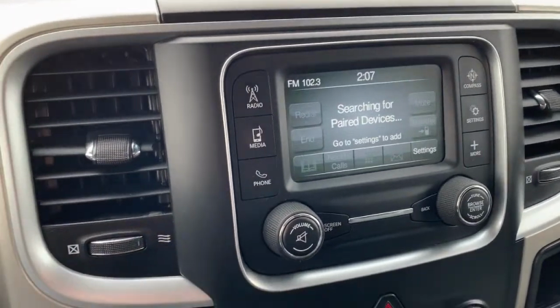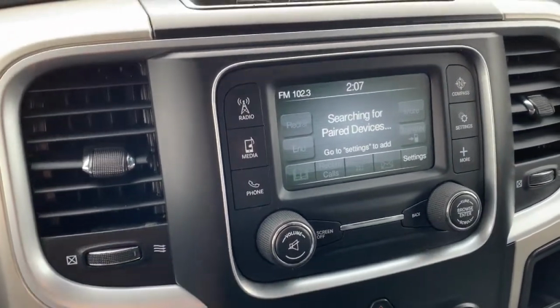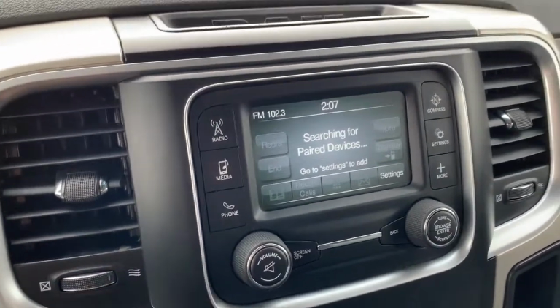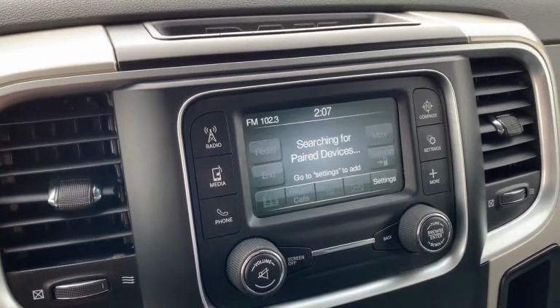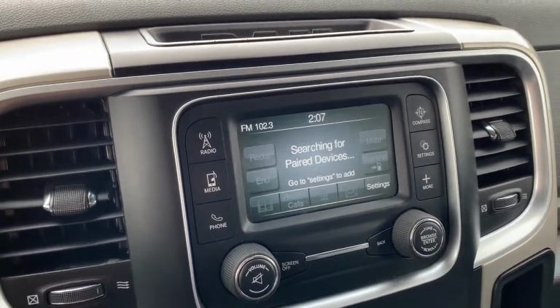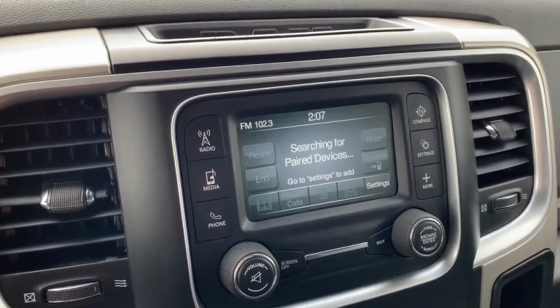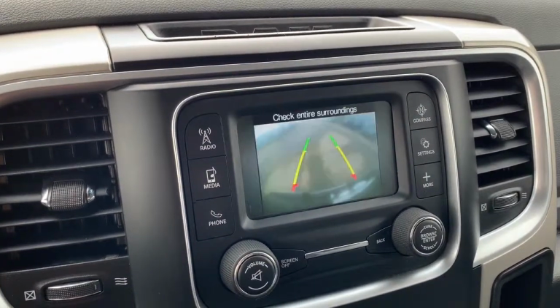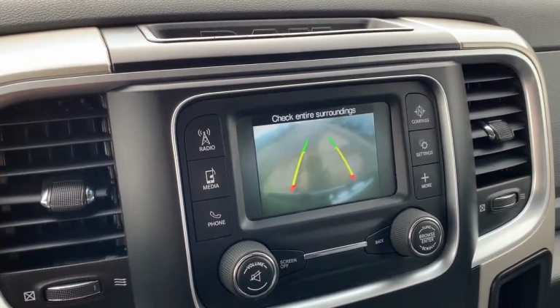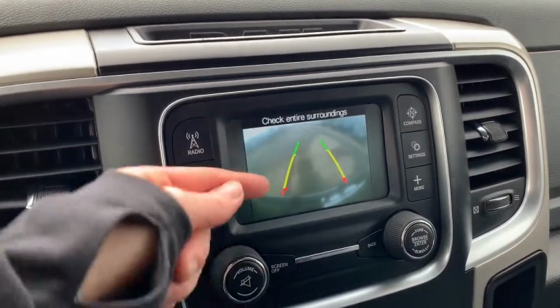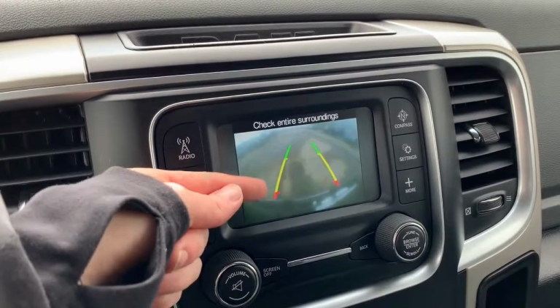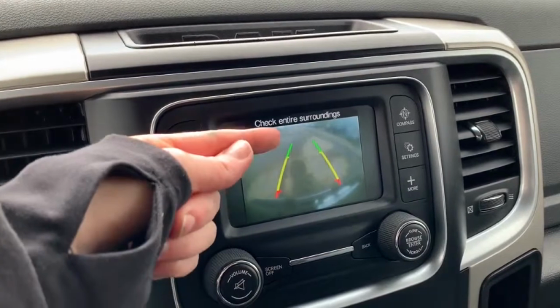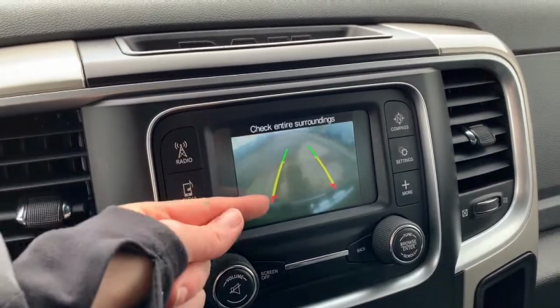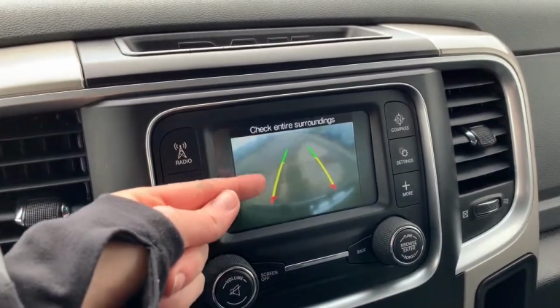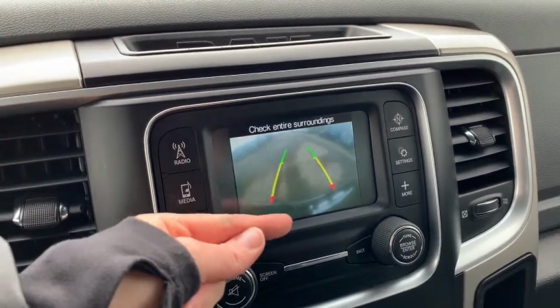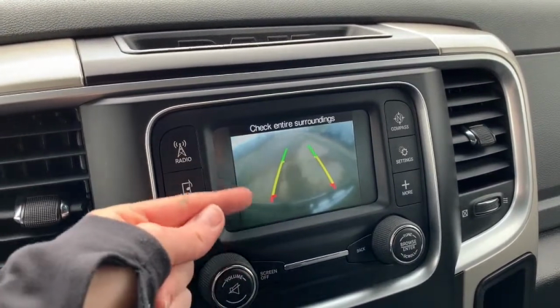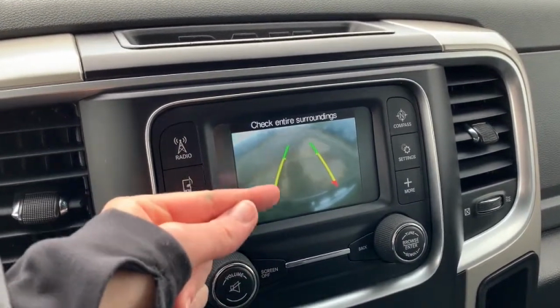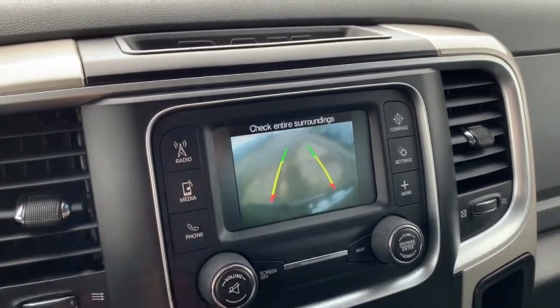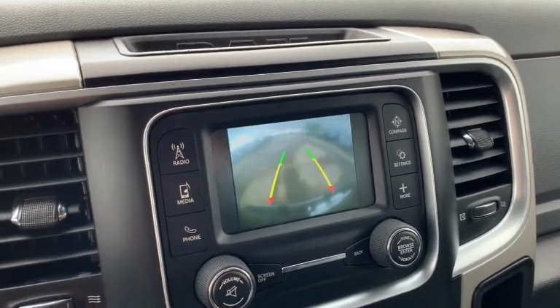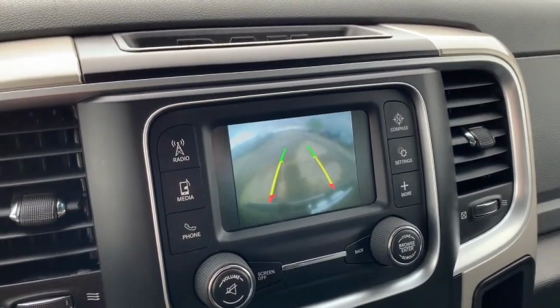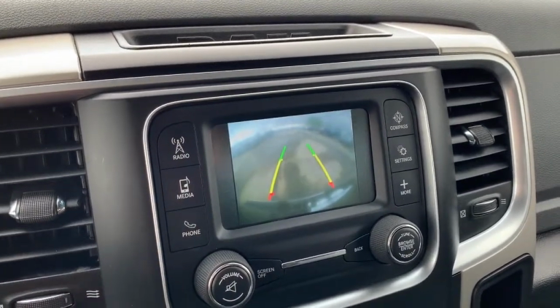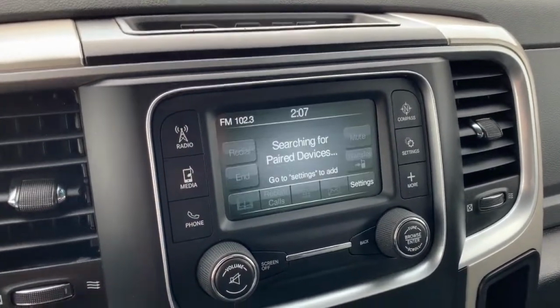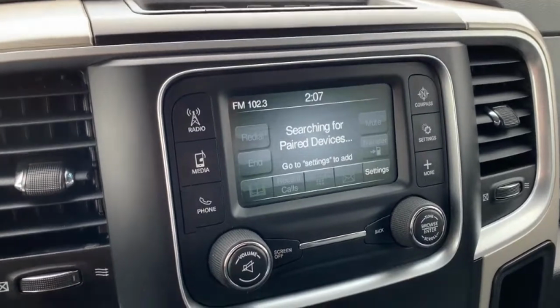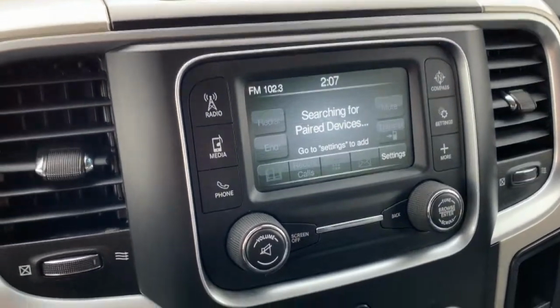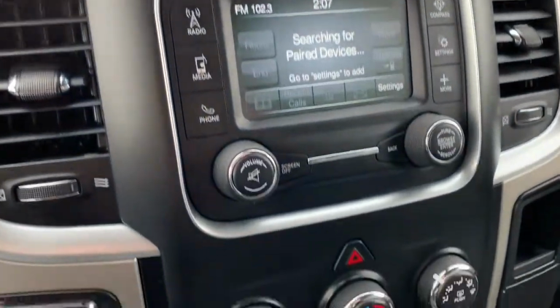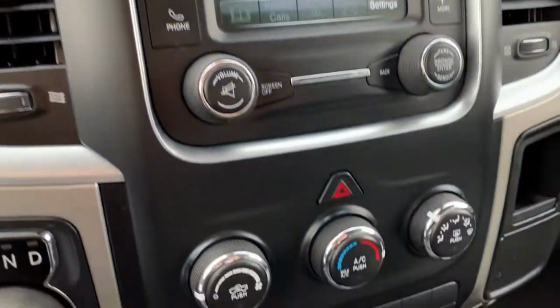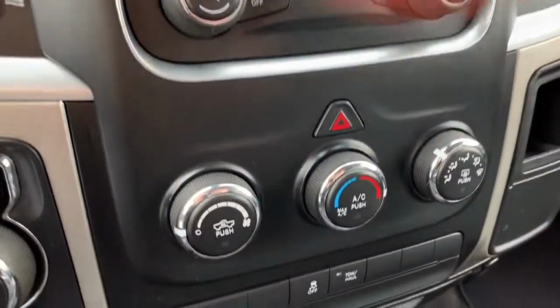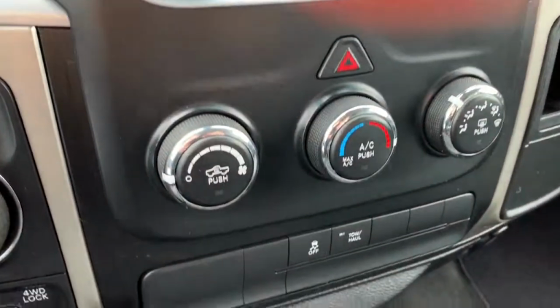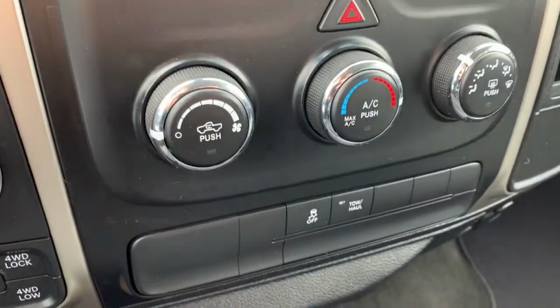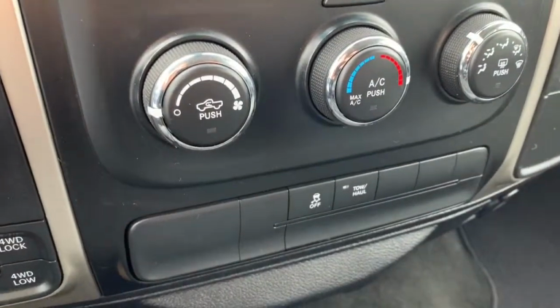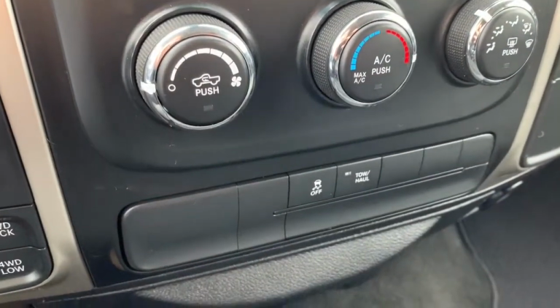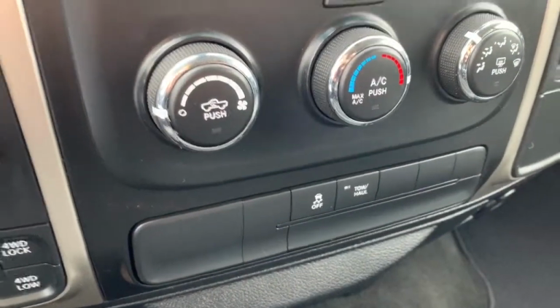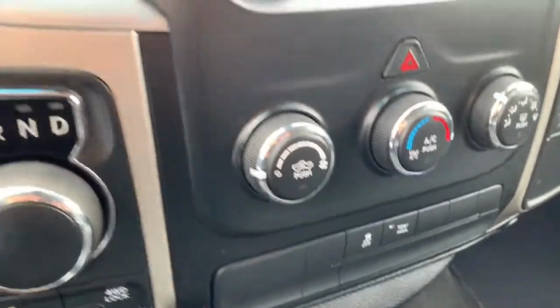This vehicle also comes with a backup camera with rear park assist. These will guide you into a parking stall and will notify if you're getting too close to a vehicle or an object. Moving down, you have your AC and heat control buttons, your tow haul, and your traction control.